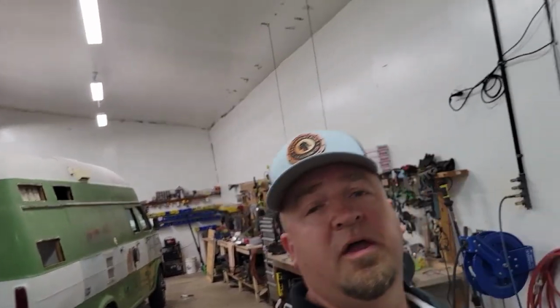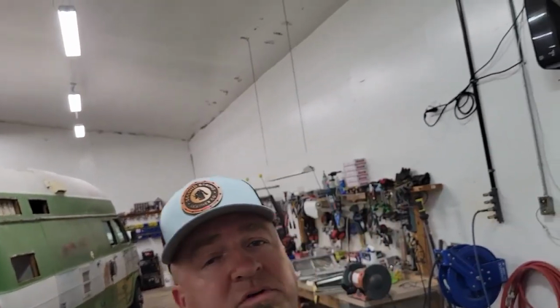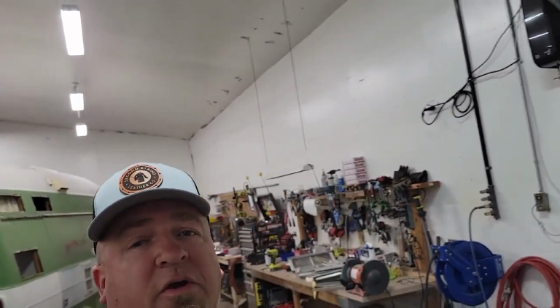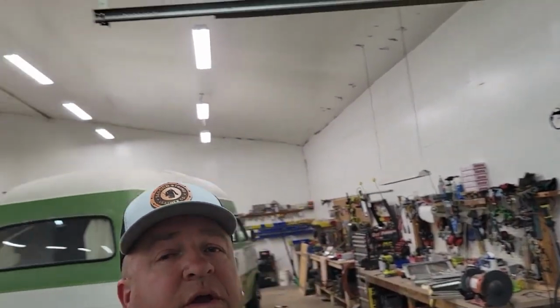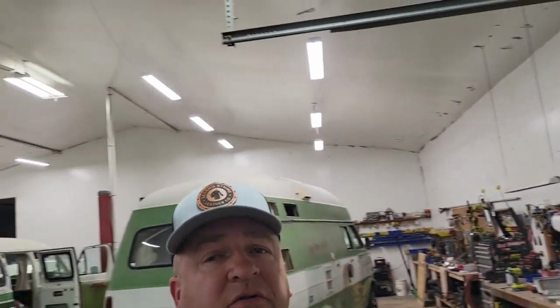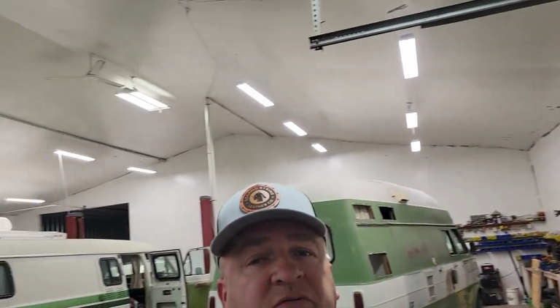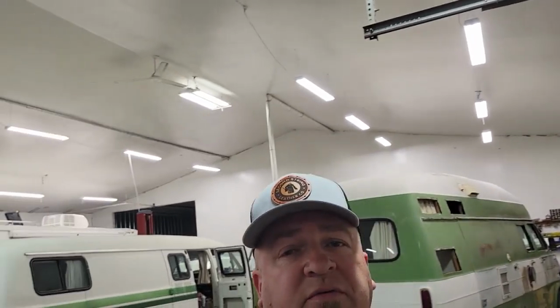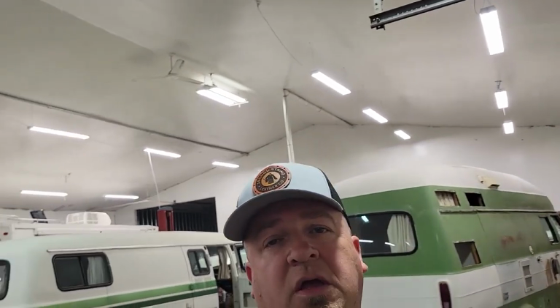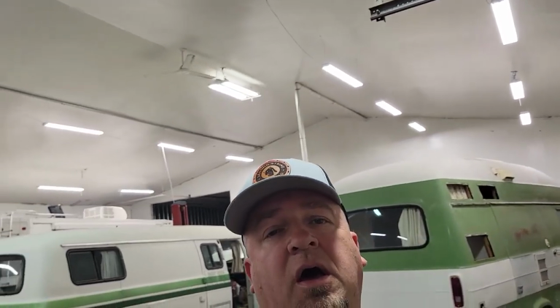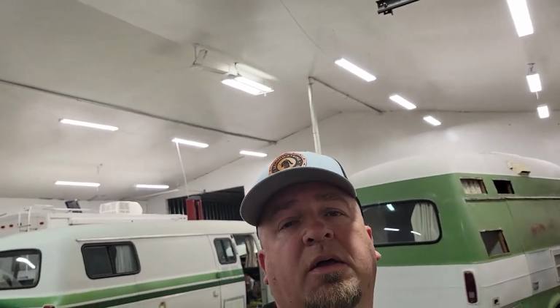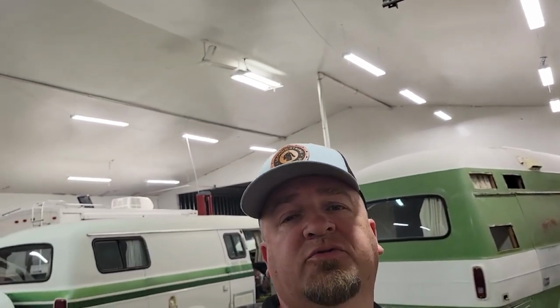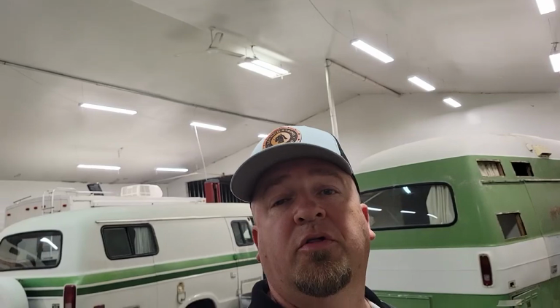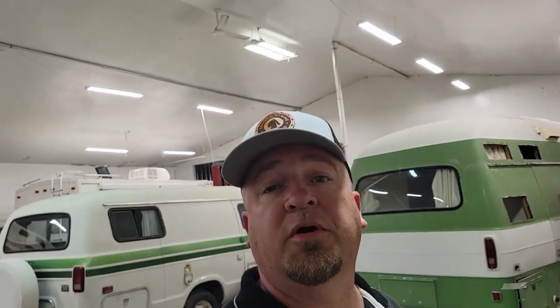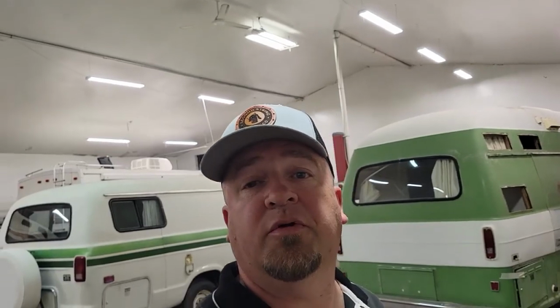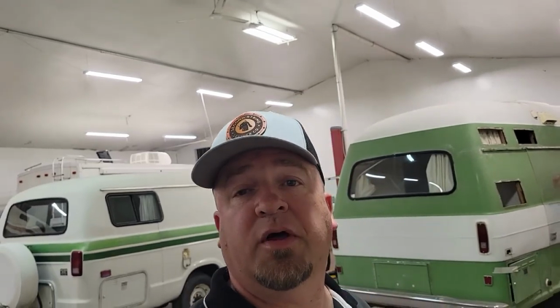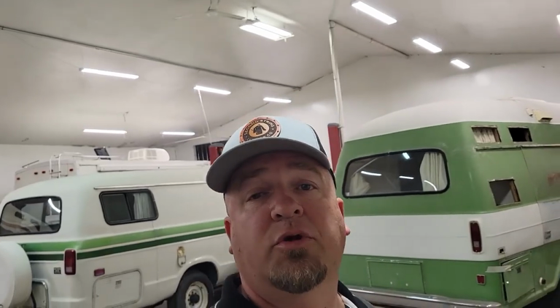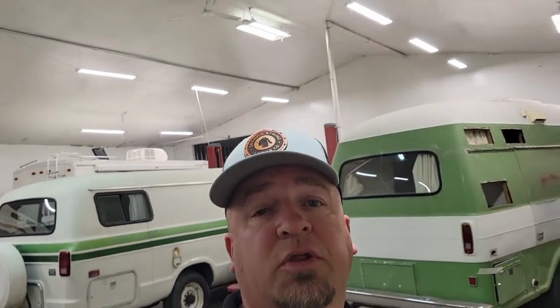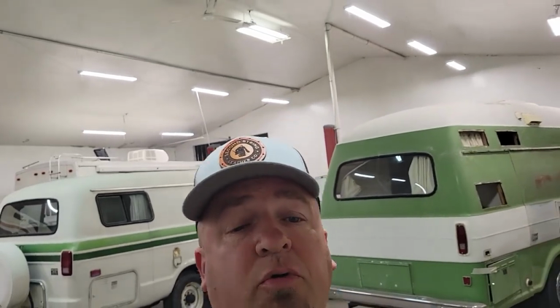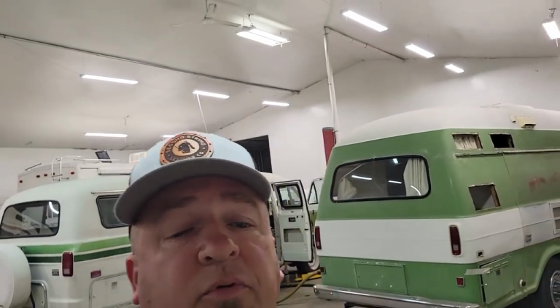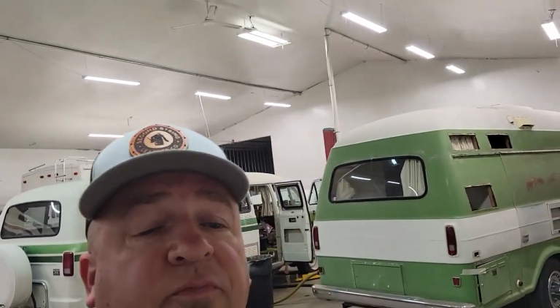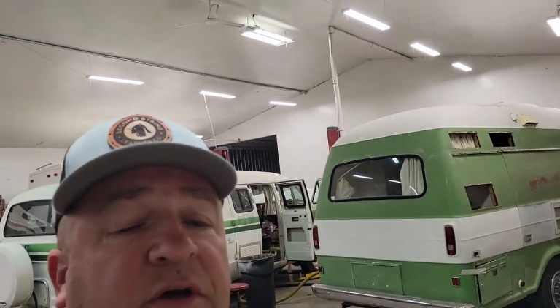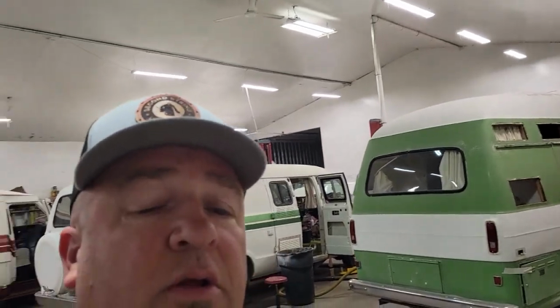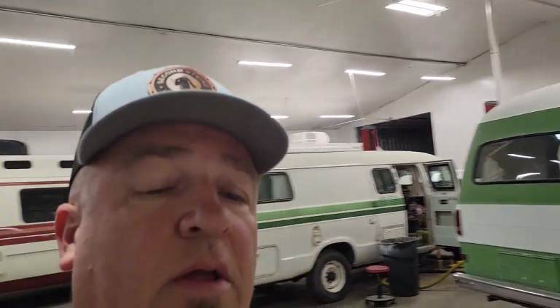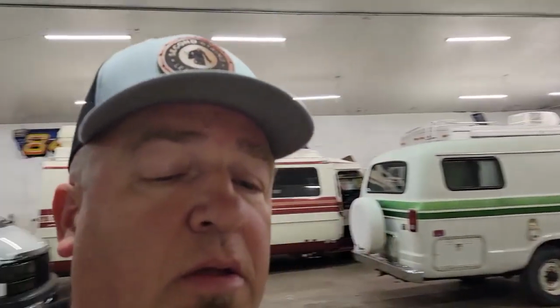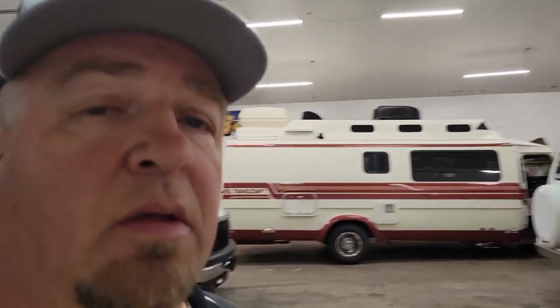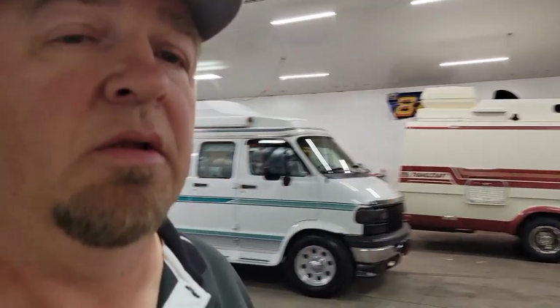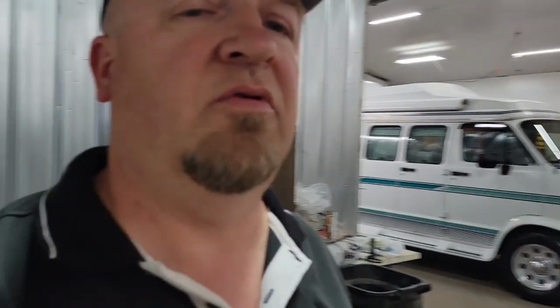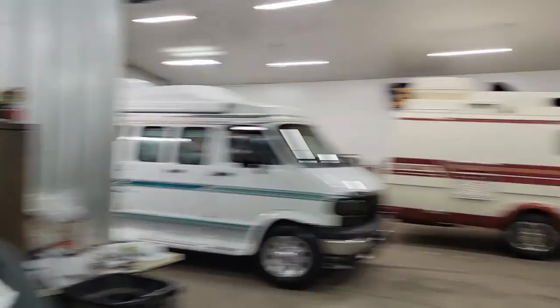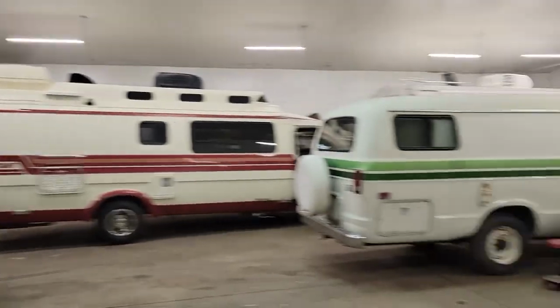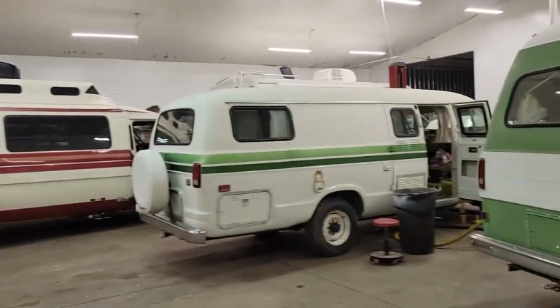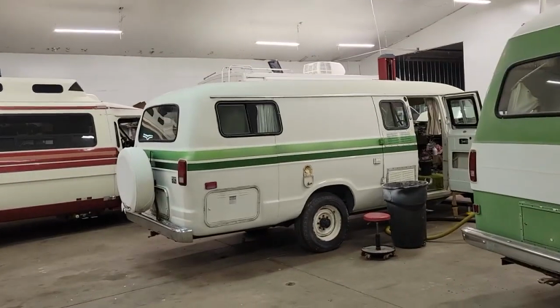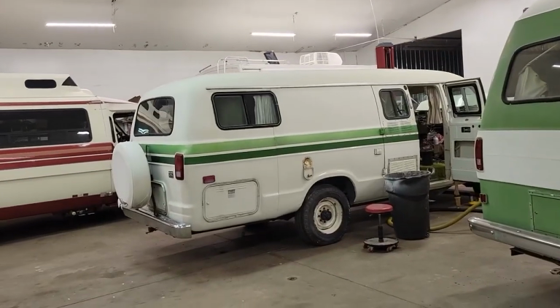Hey folks, Darren from Deanna Auto Sales. Good evening. Coming at you with another preview video. I've got one to show you that we're going up for sale. Let's check it out.